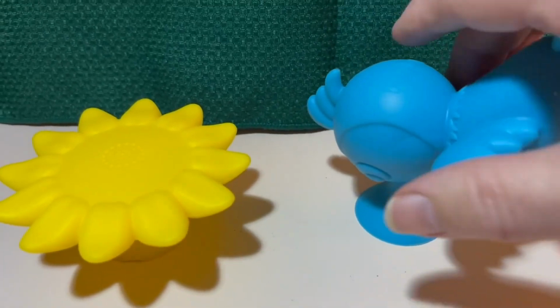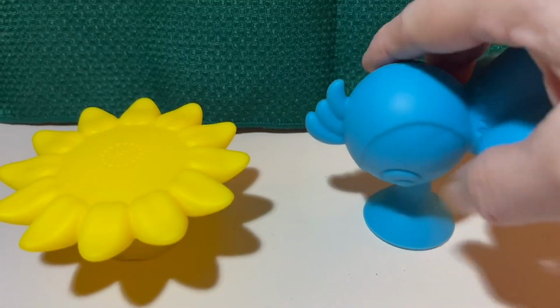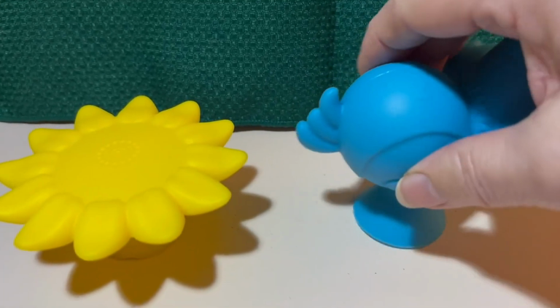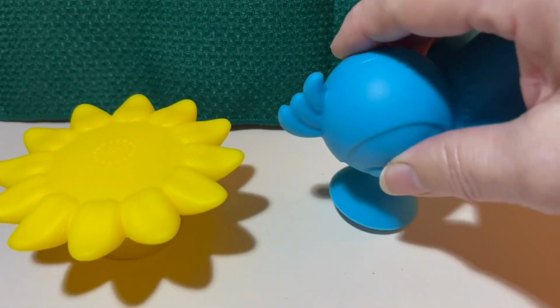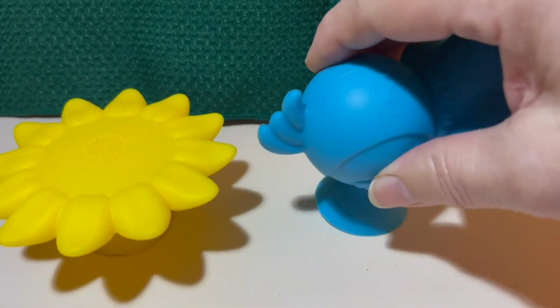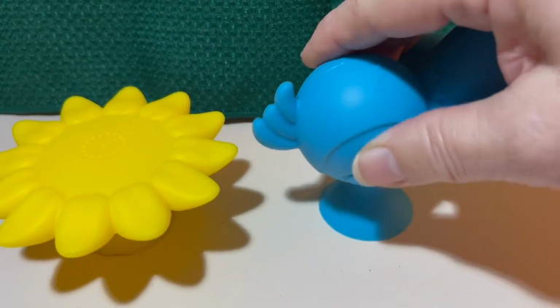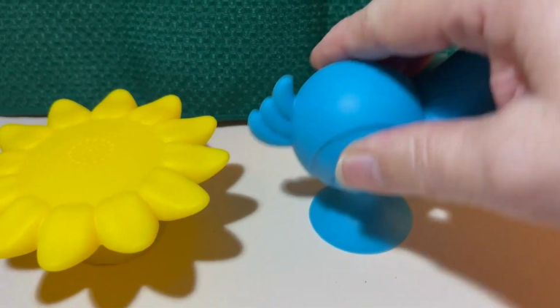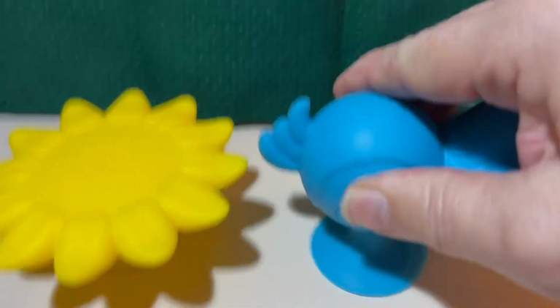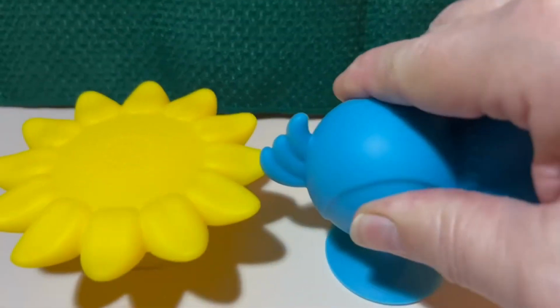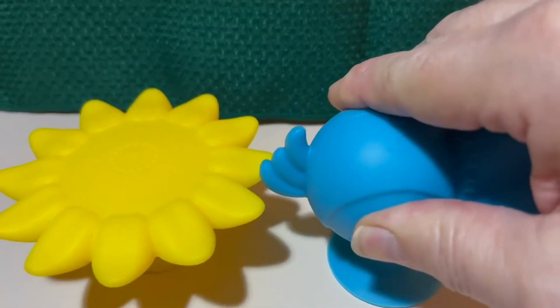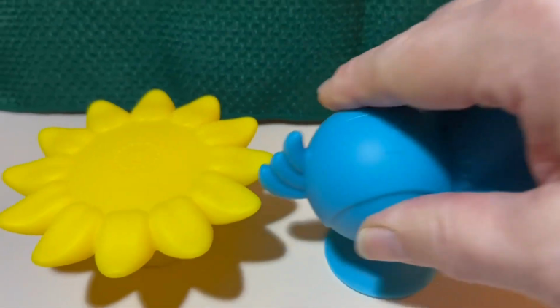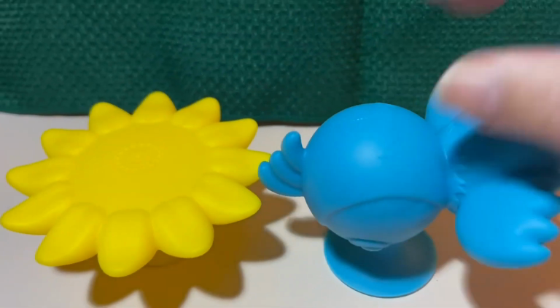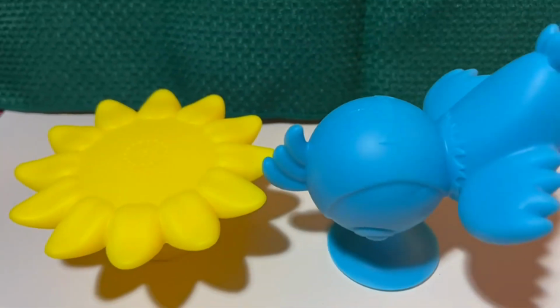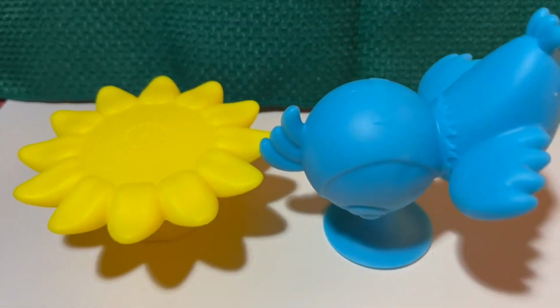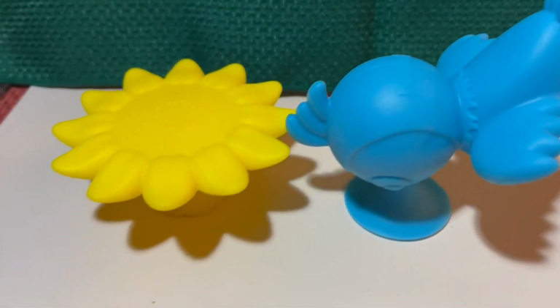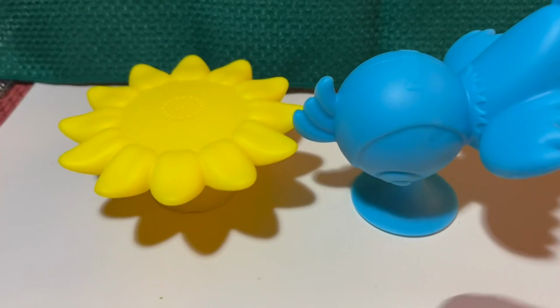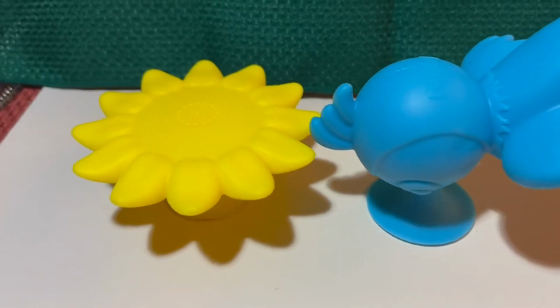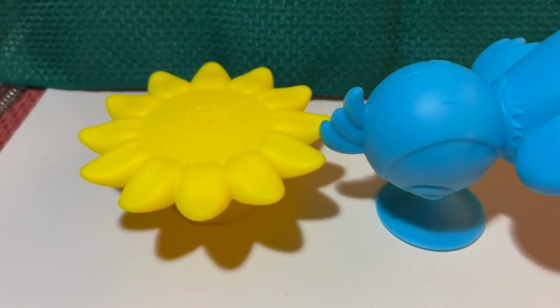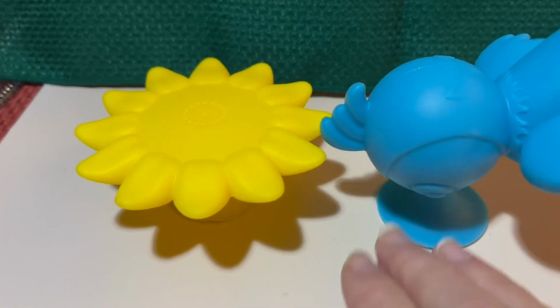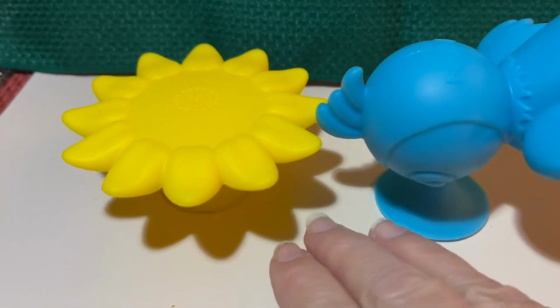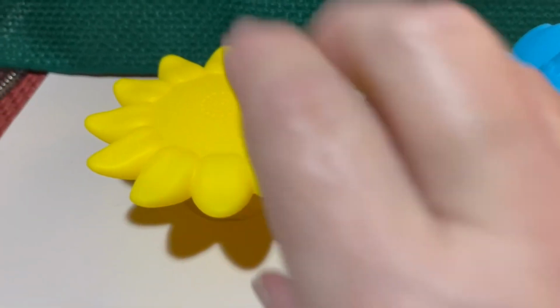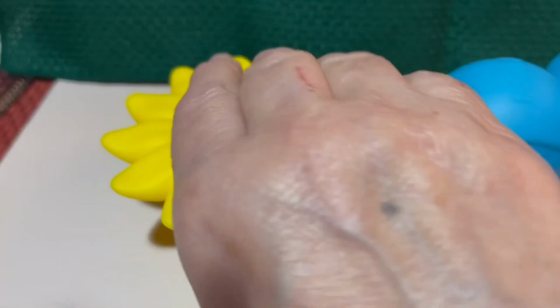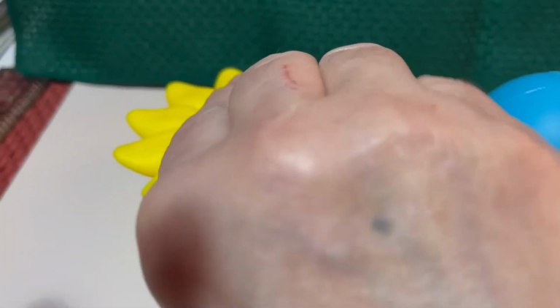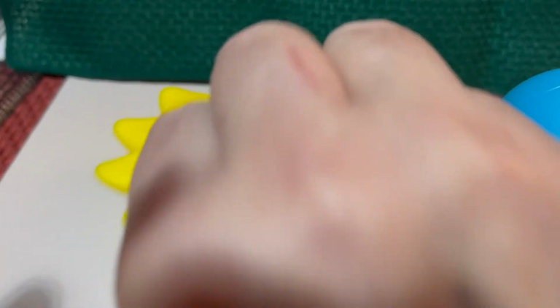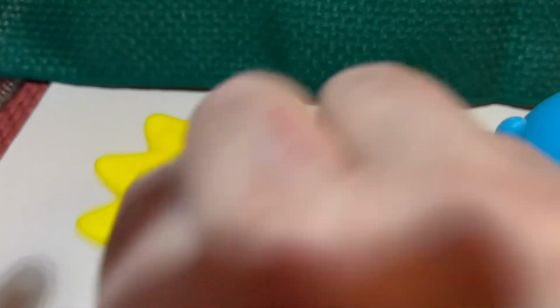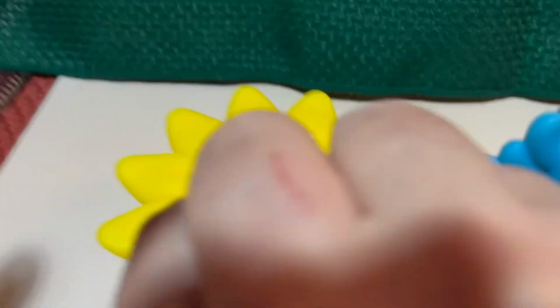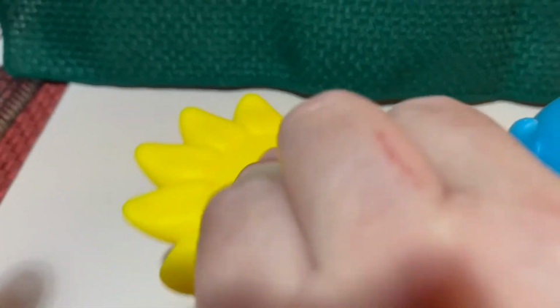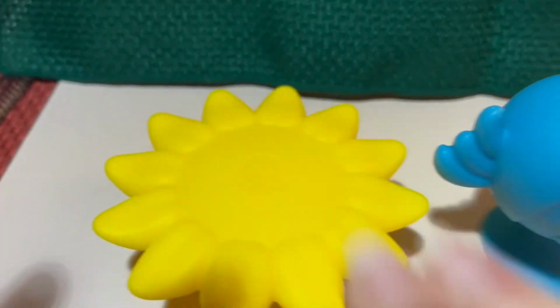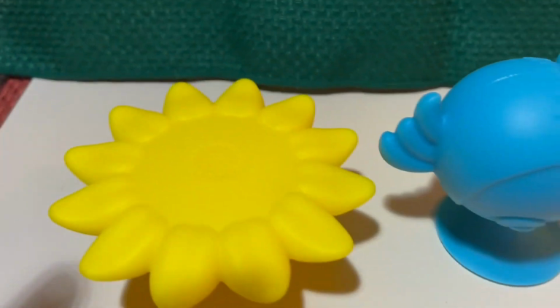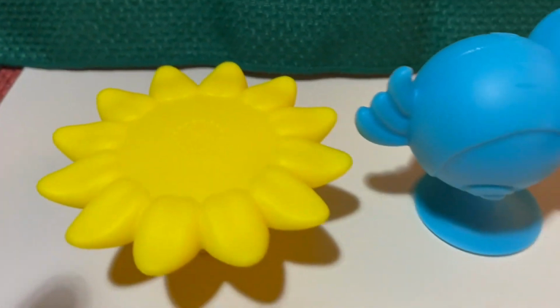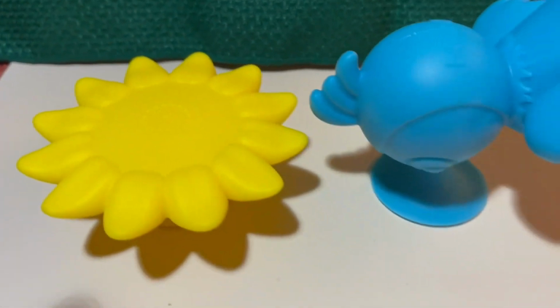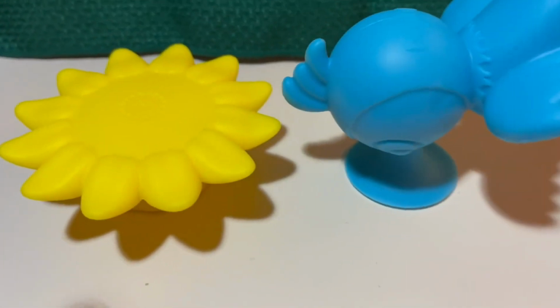I'm going to press down onto this little cord I have here, and then this one down. Let's see how they stay.